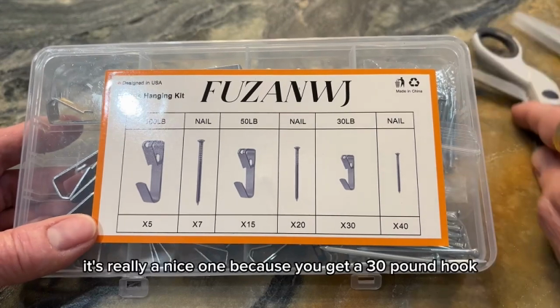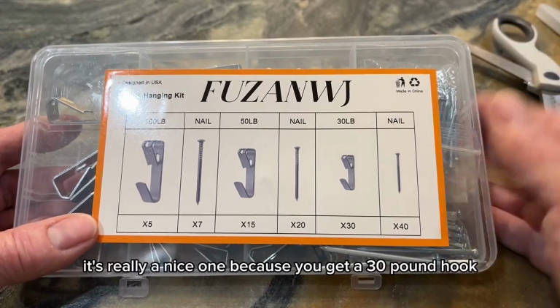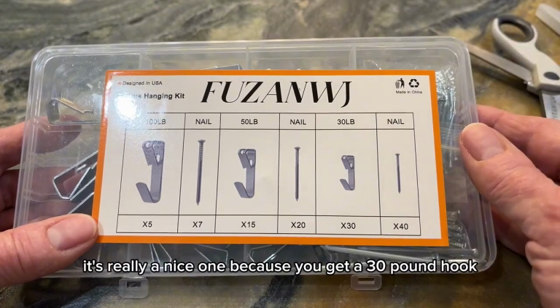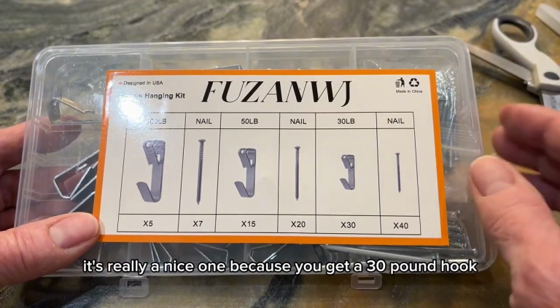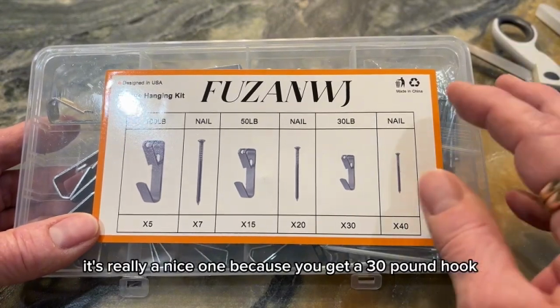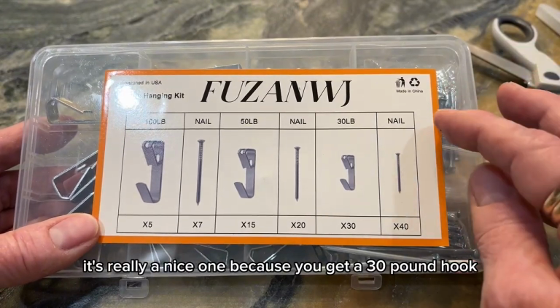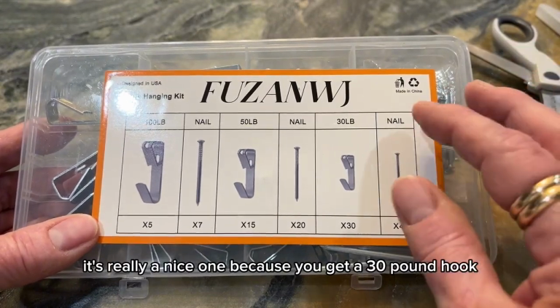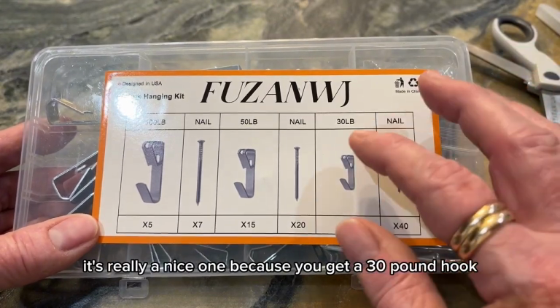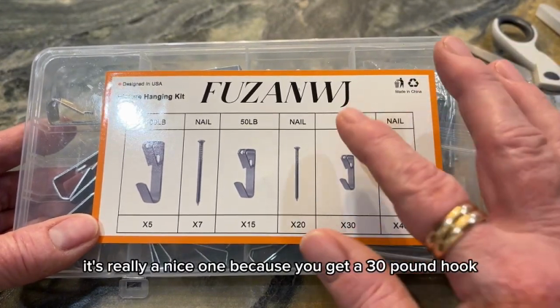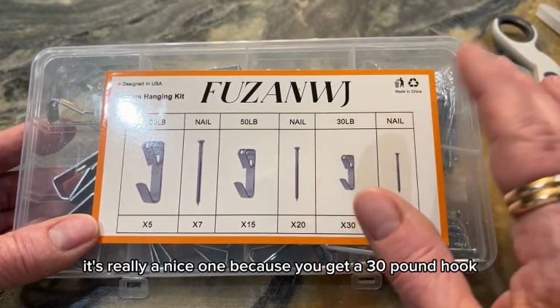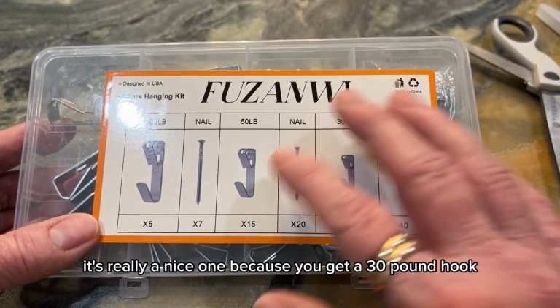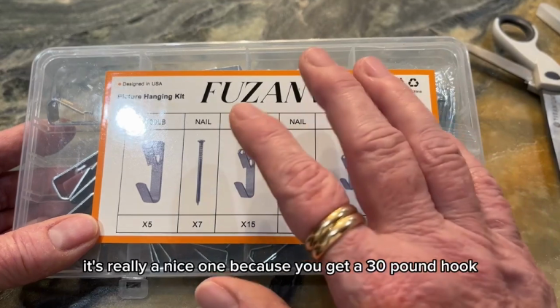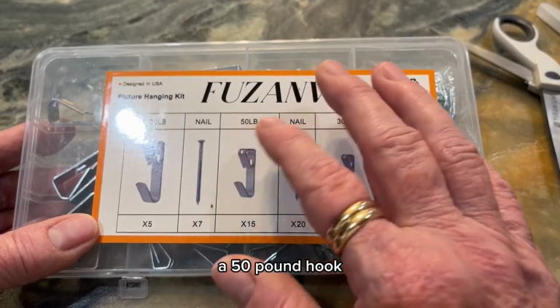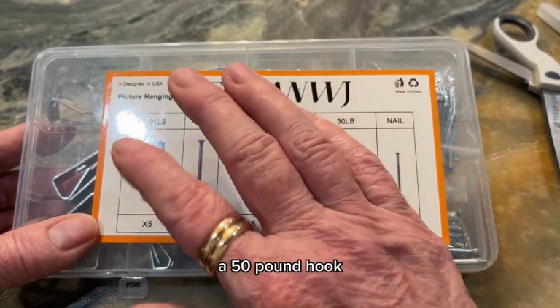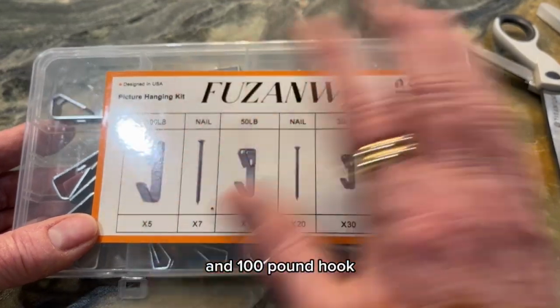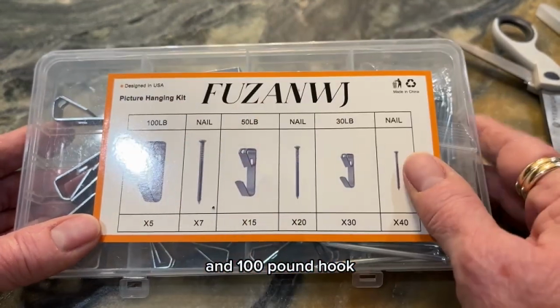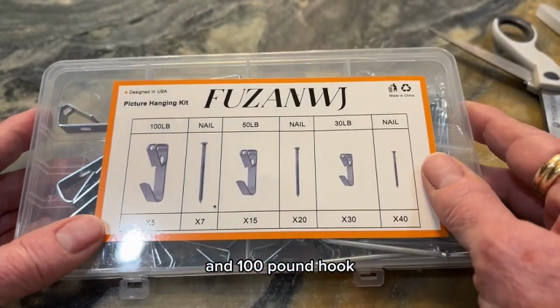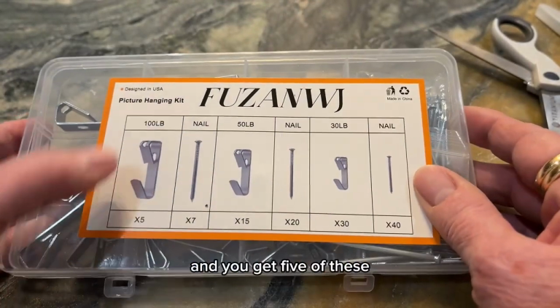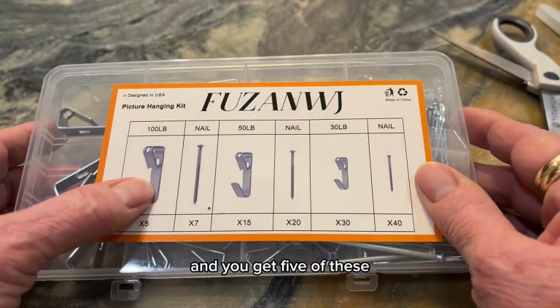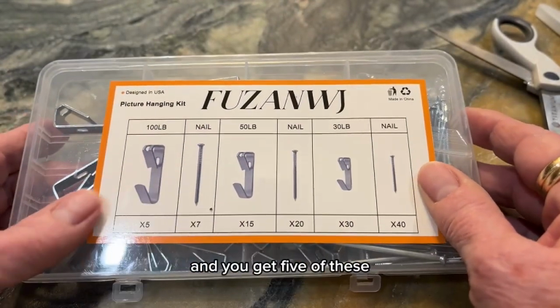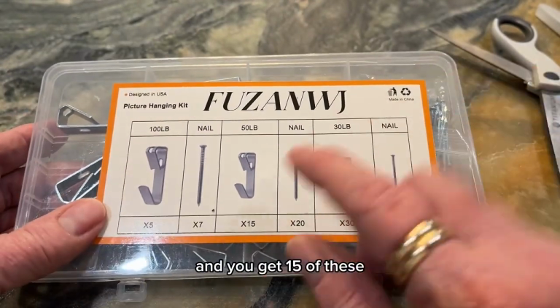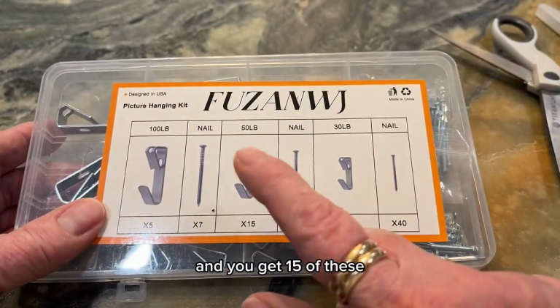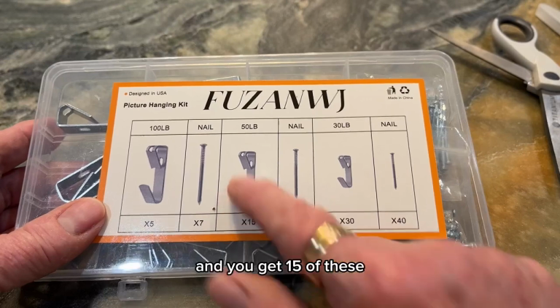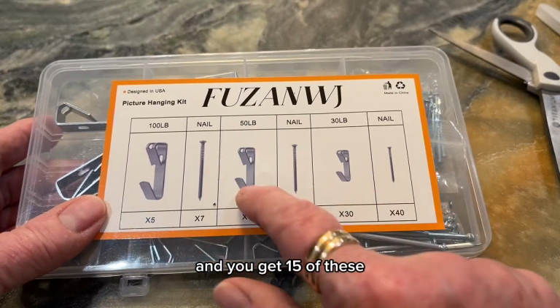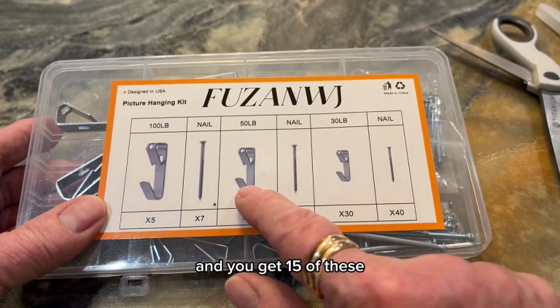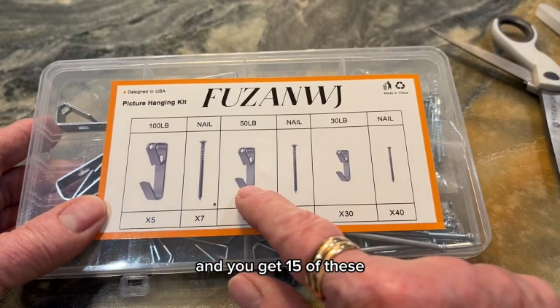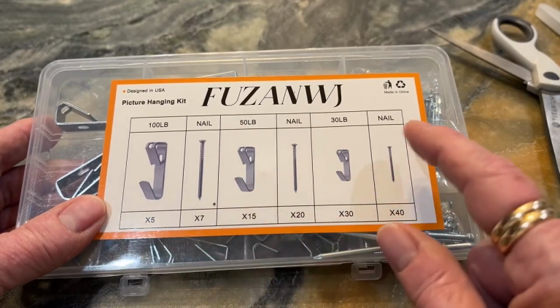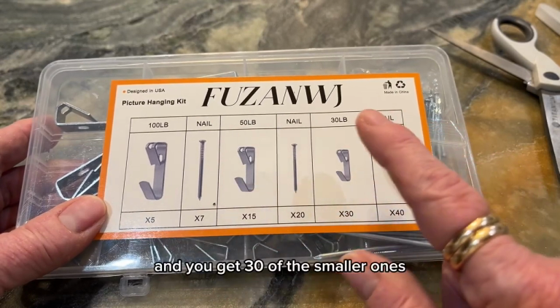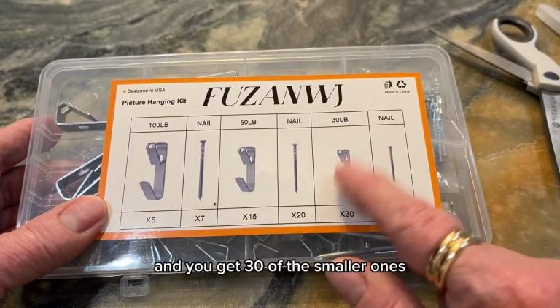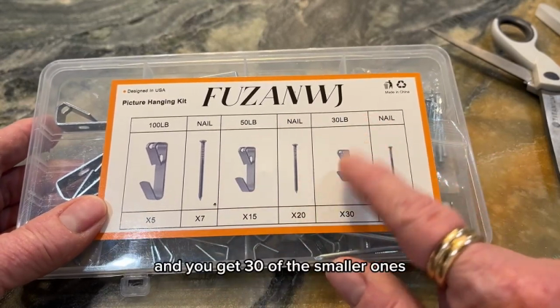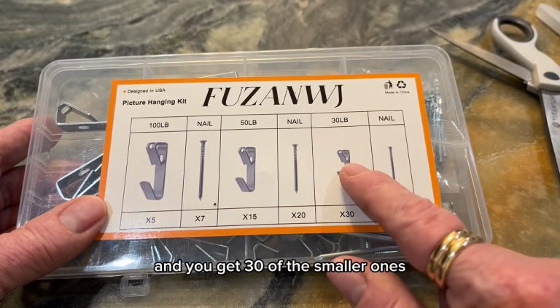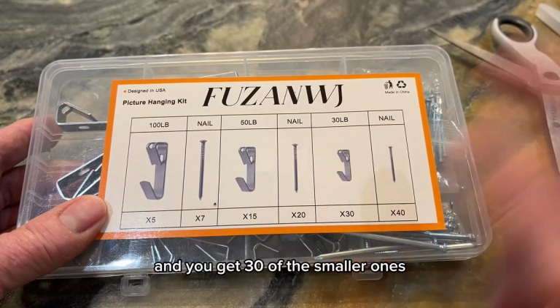It's really a nice one because you get a 30 pound hook, a 50 pound hook, and a 100 pound hook. You get five of these, and you get 15 of these, and you get 30 of the smaller ones.